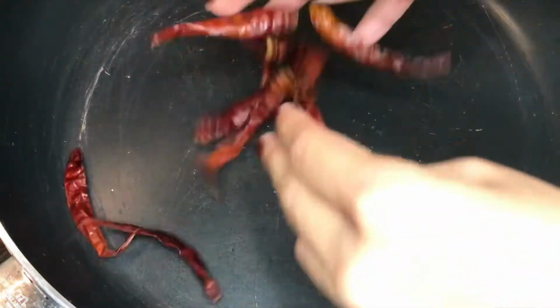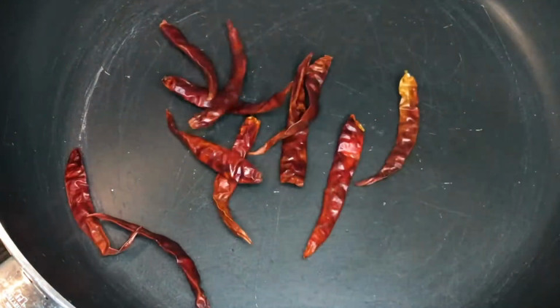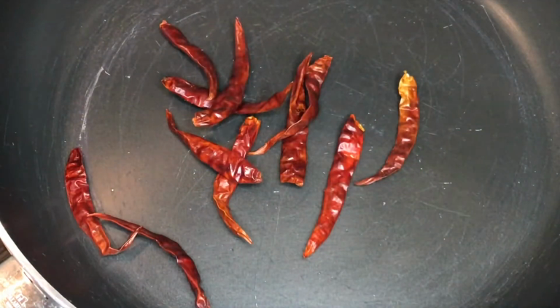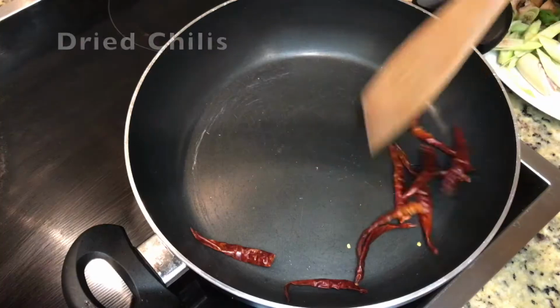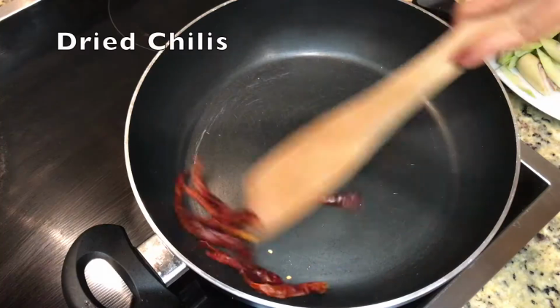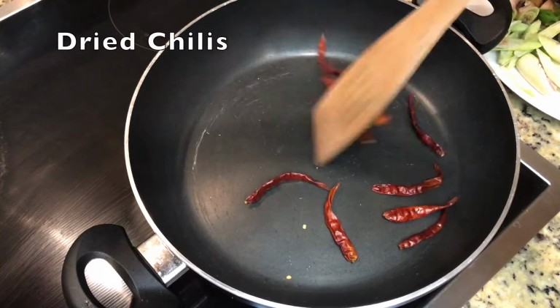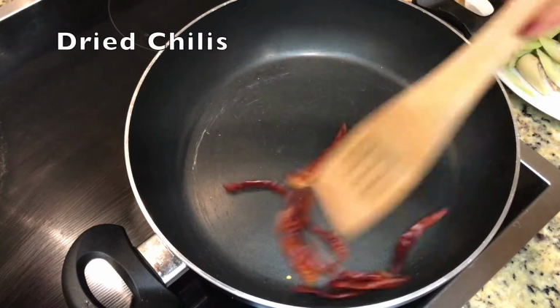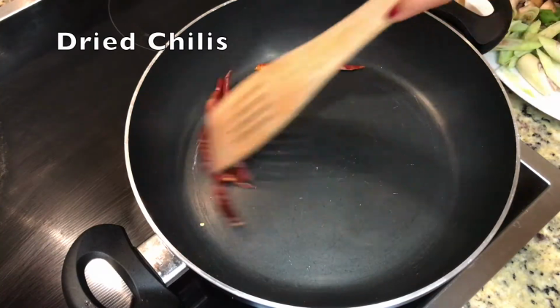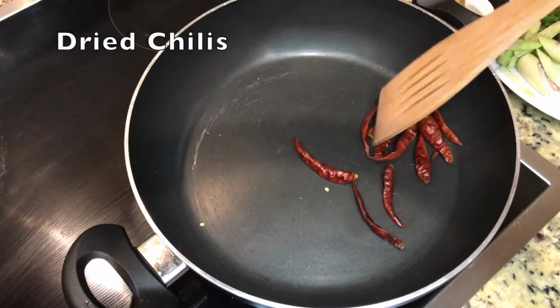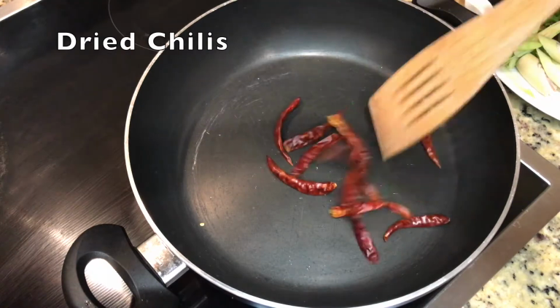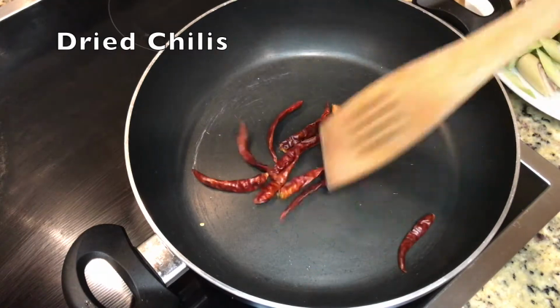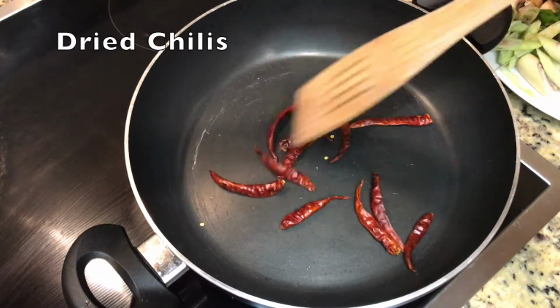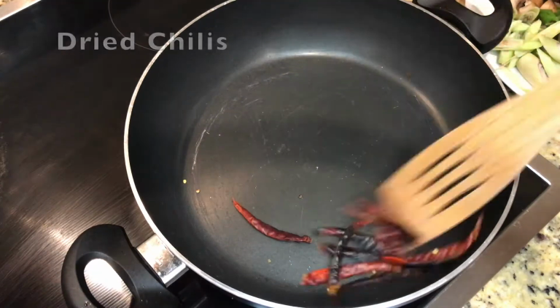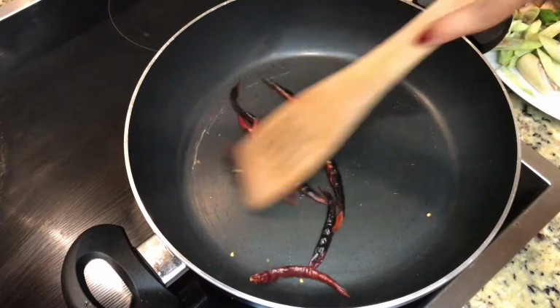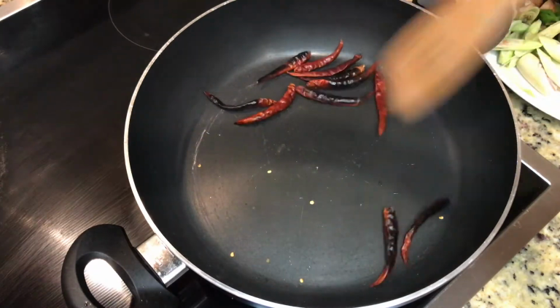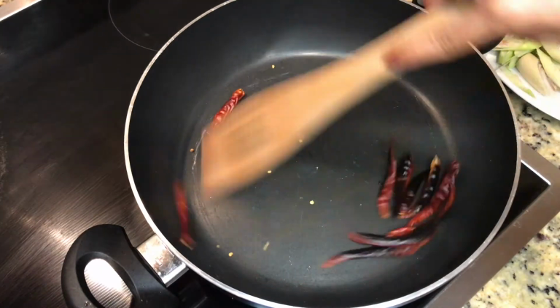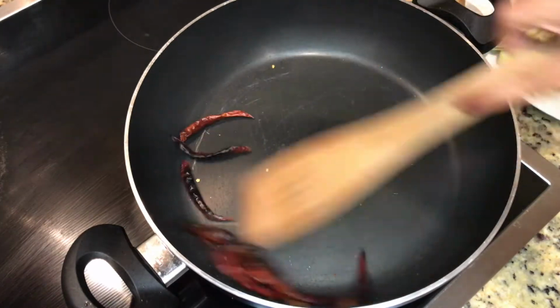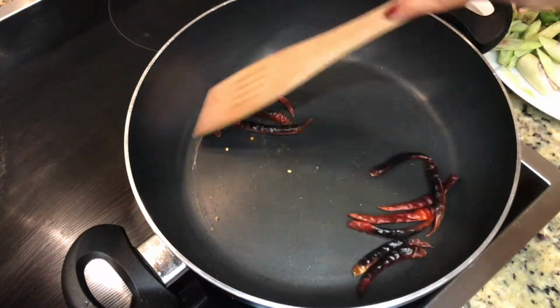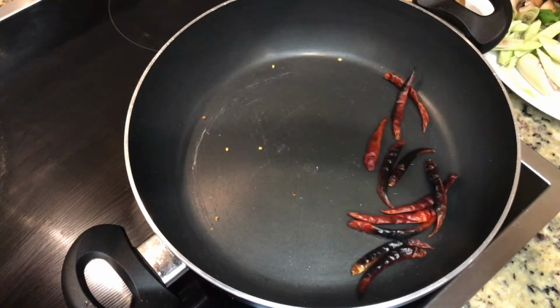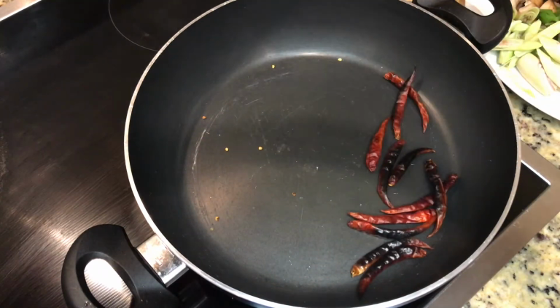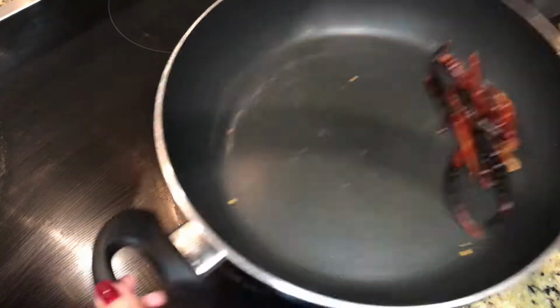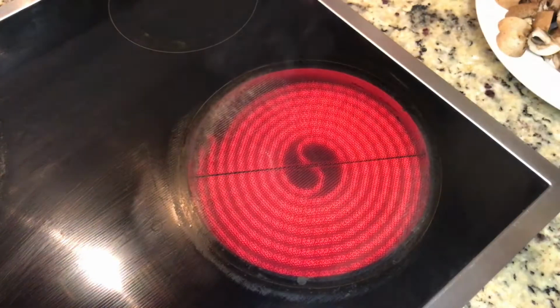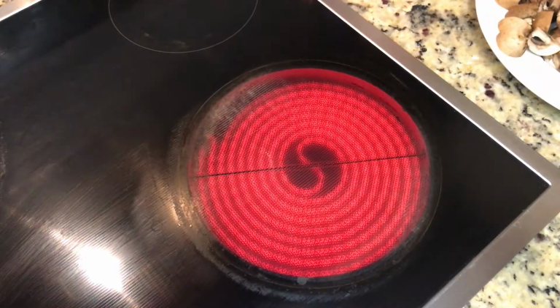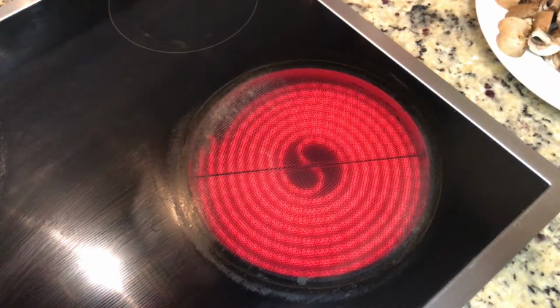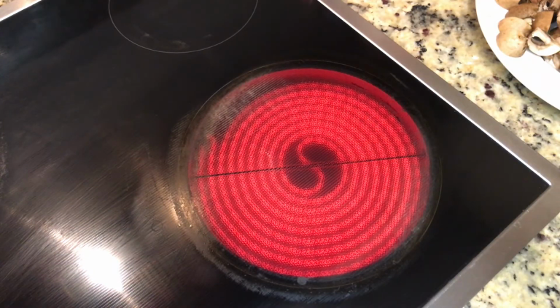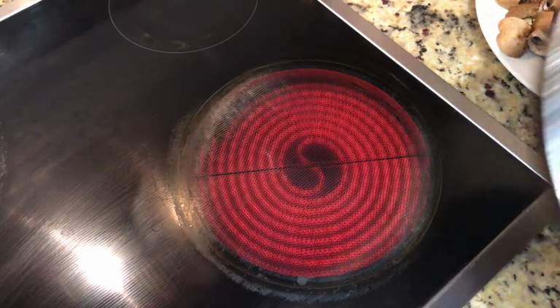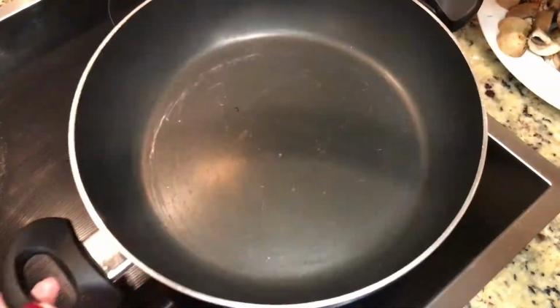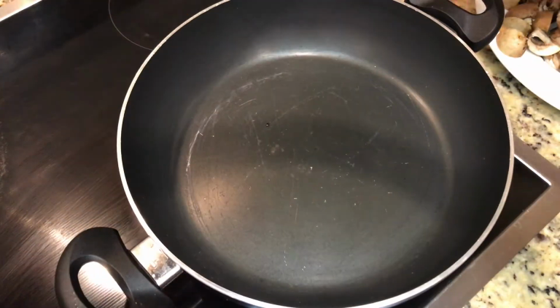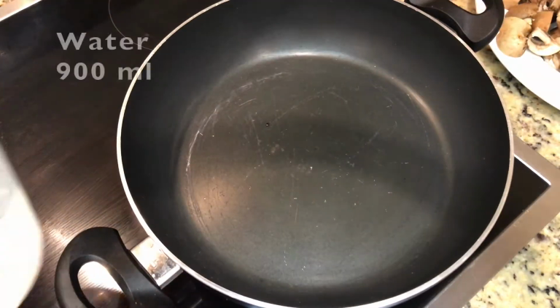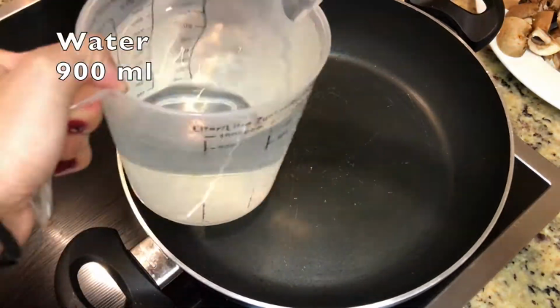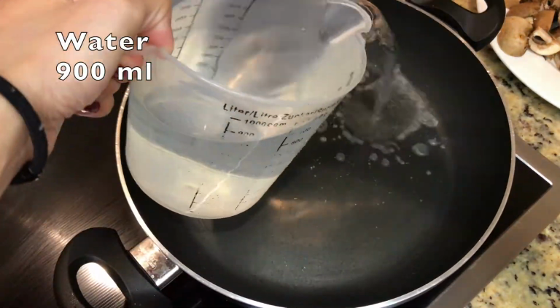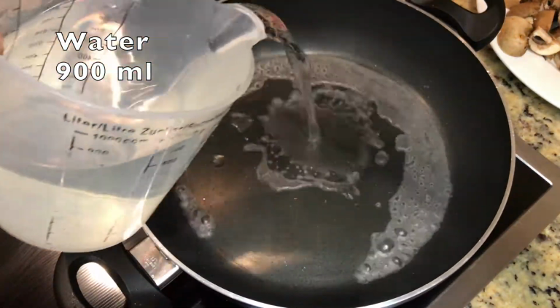Roast the dry chilies. Okay, the preparing part is done. Now let's make the soup.